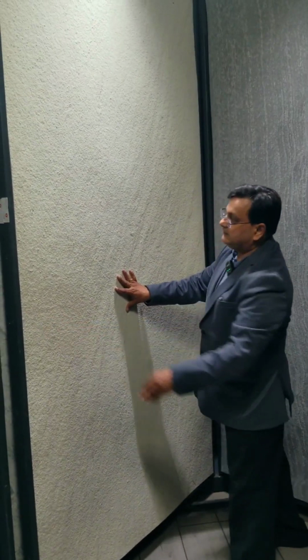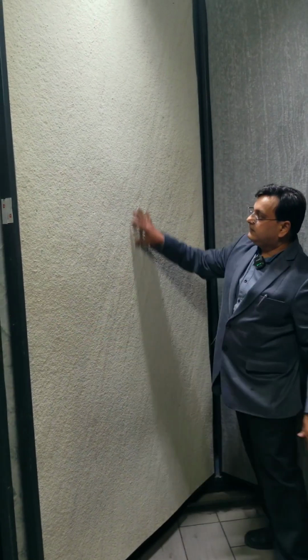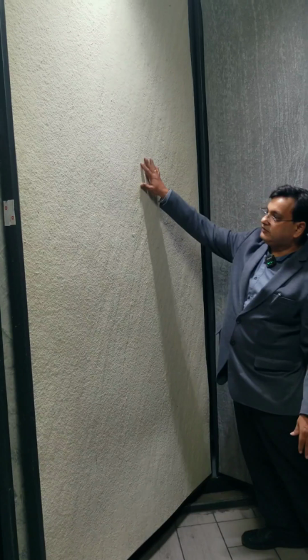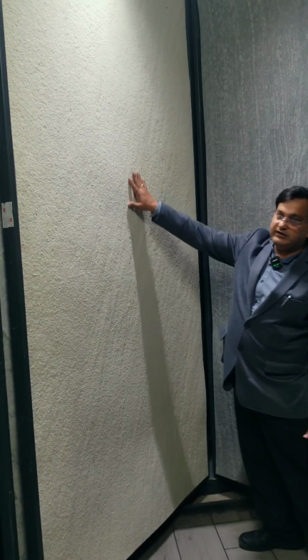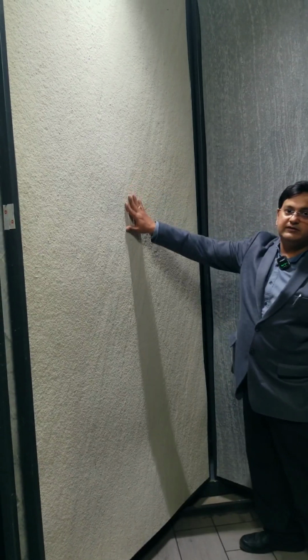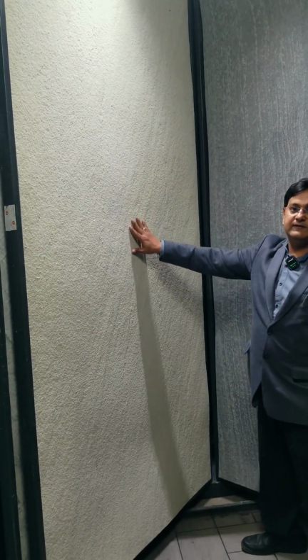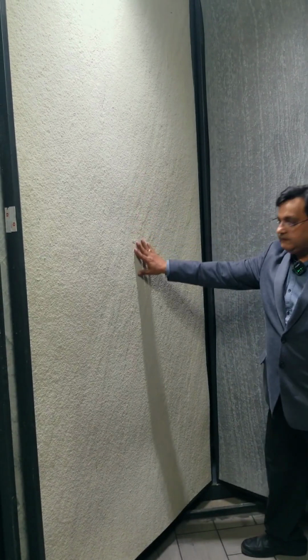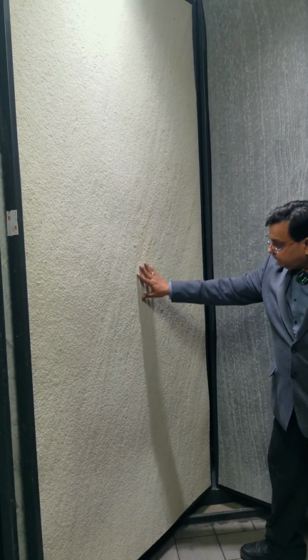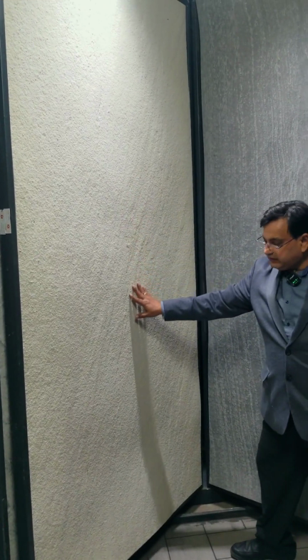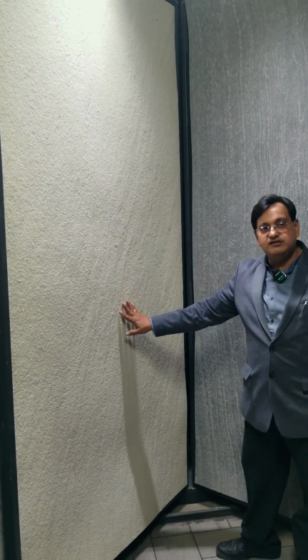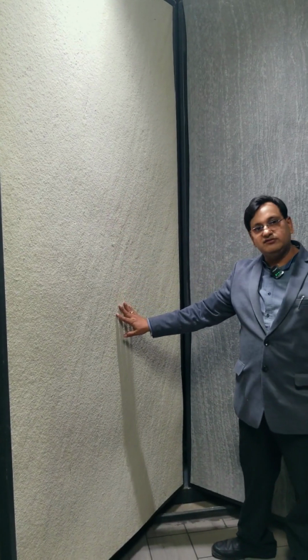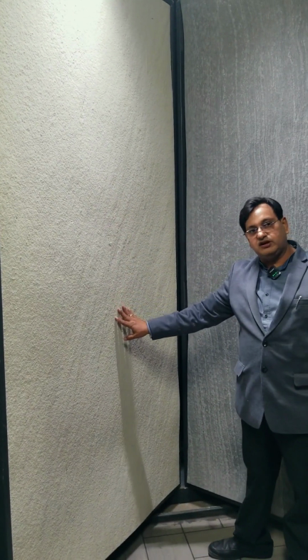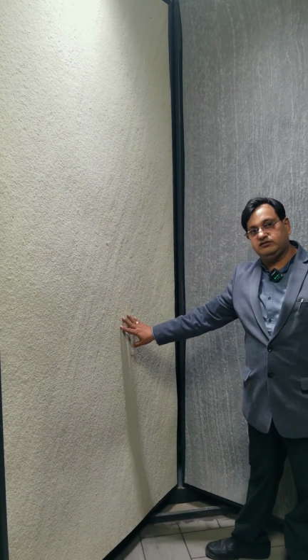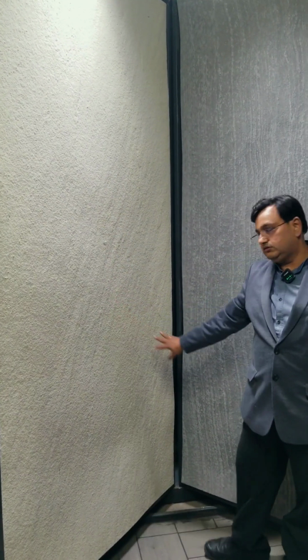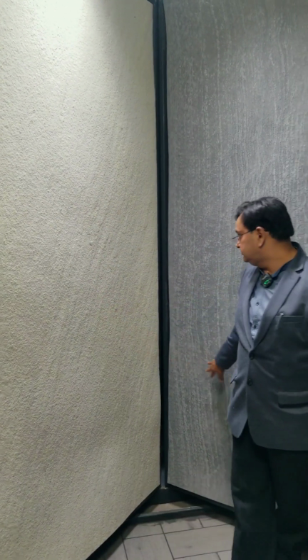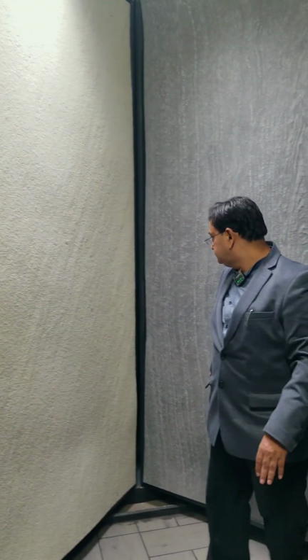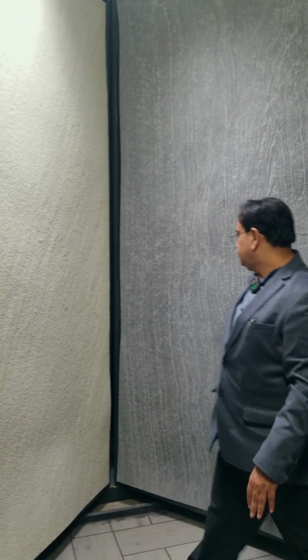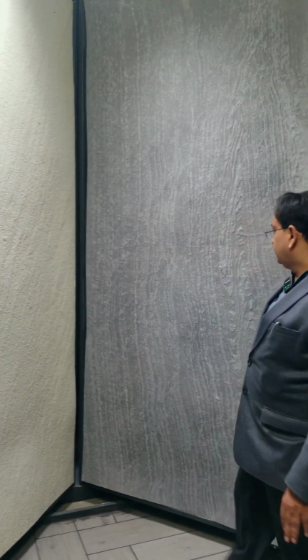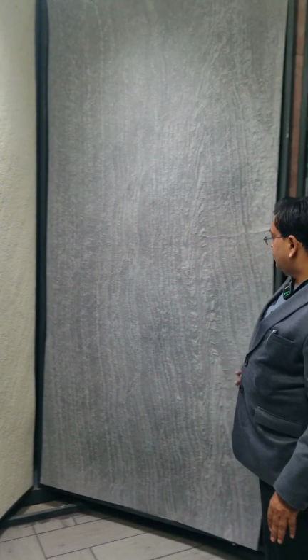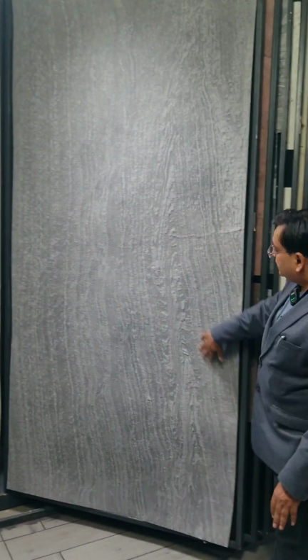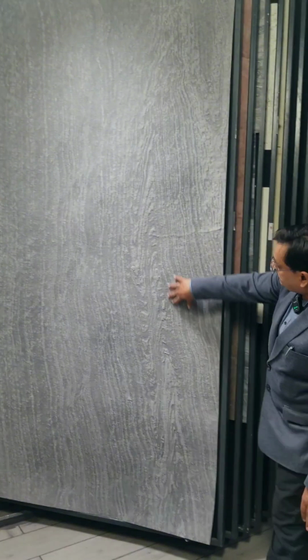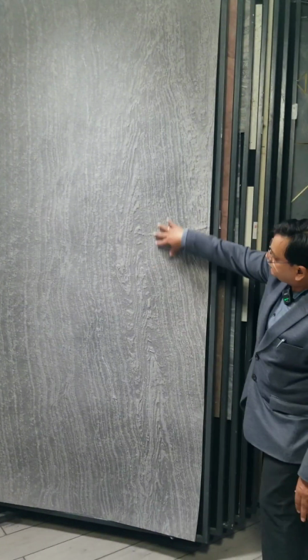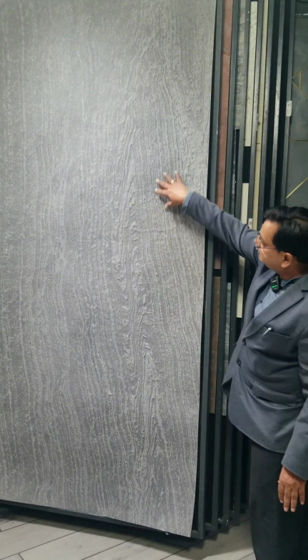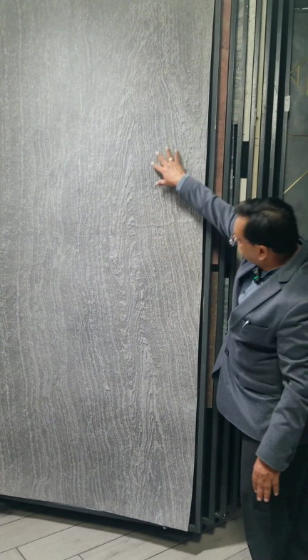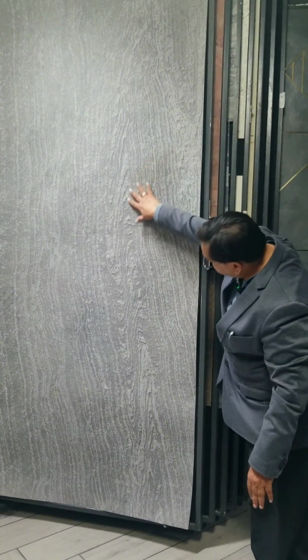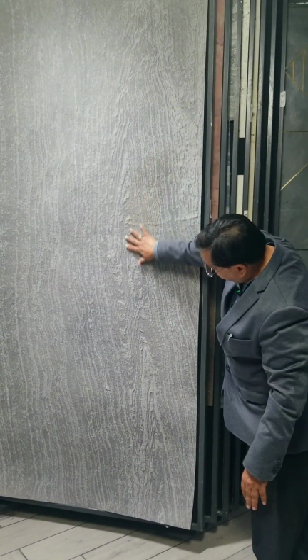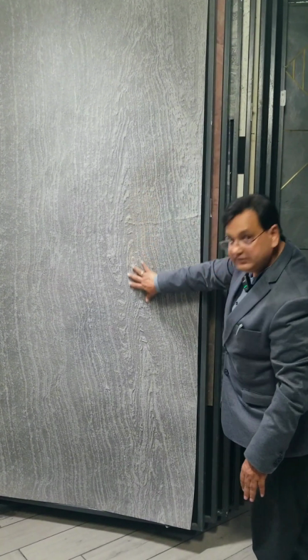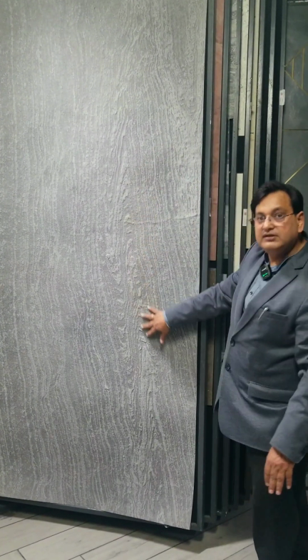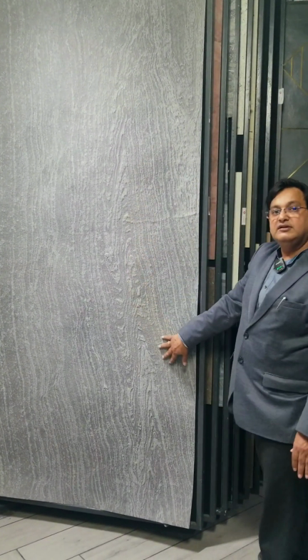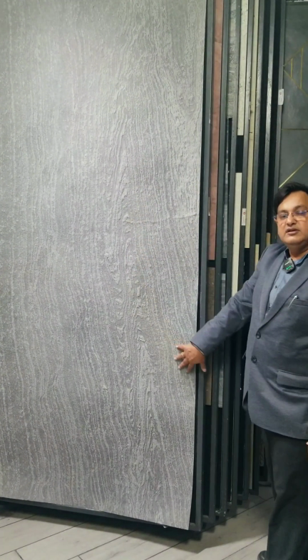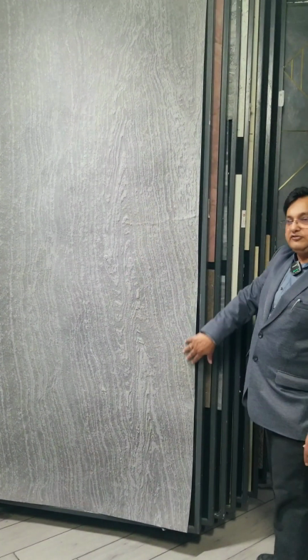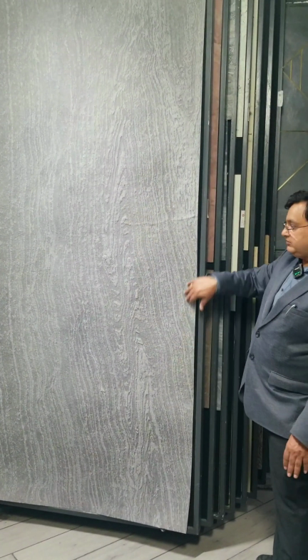Natural mint for building exteriors and facades. Black stone with veins for furniture.